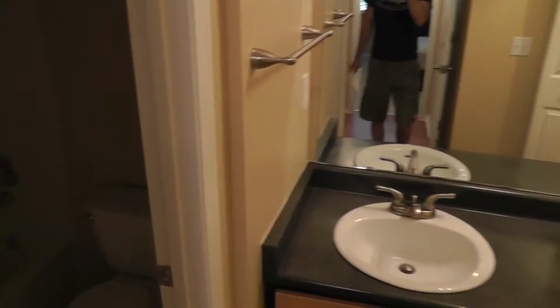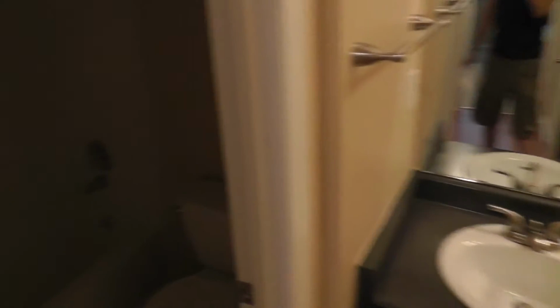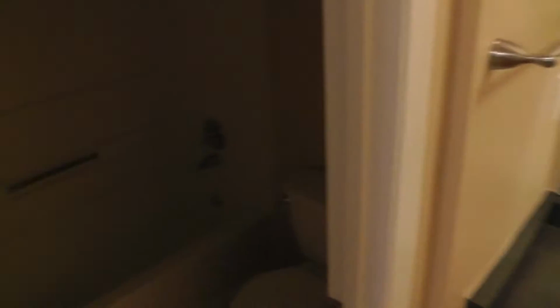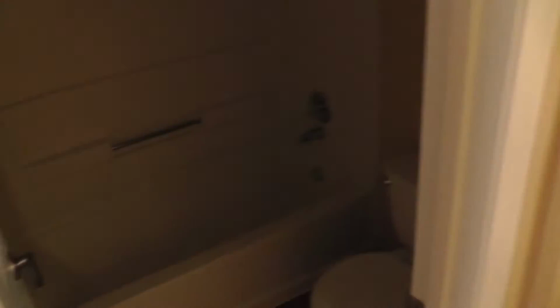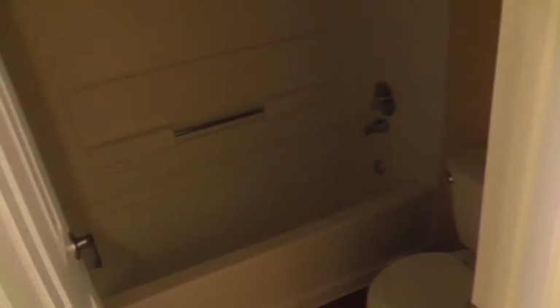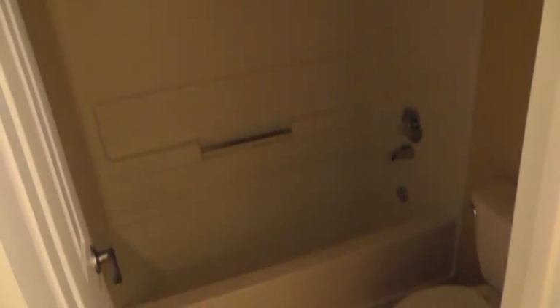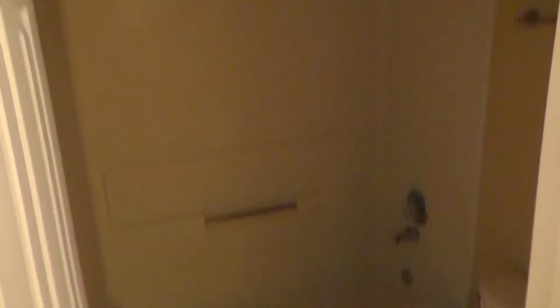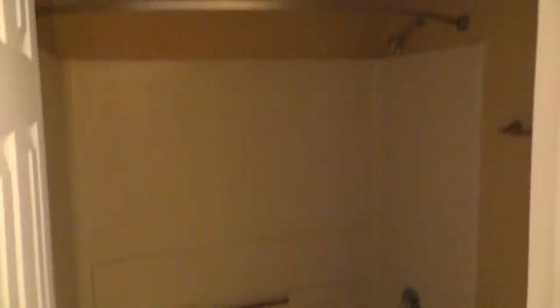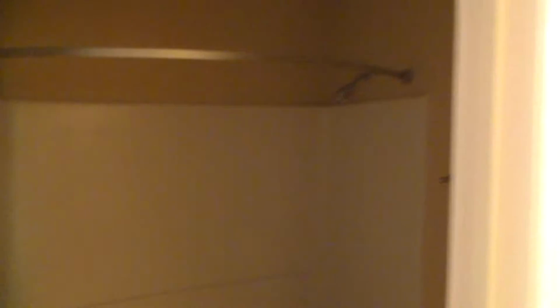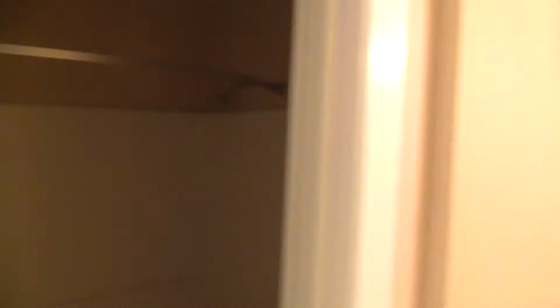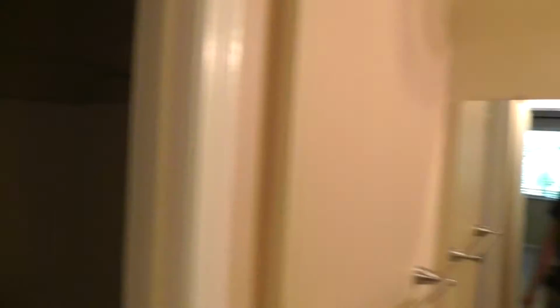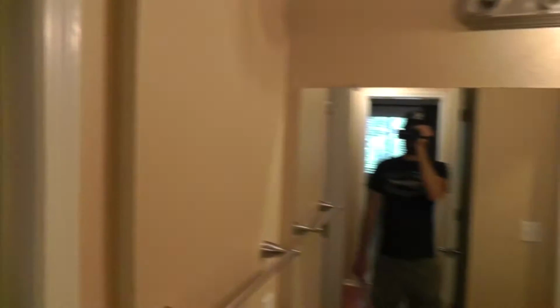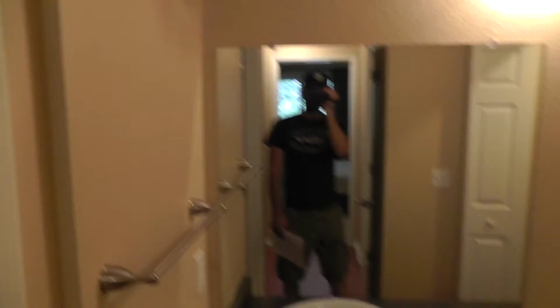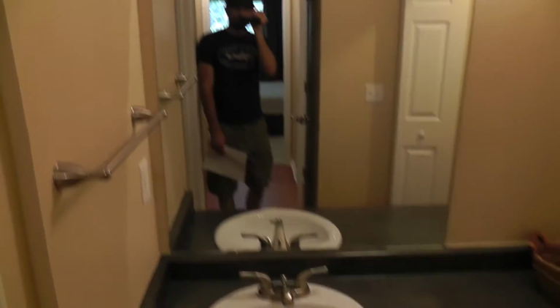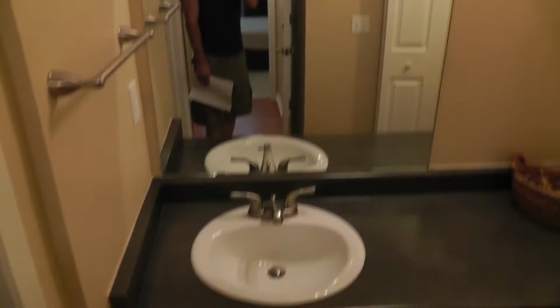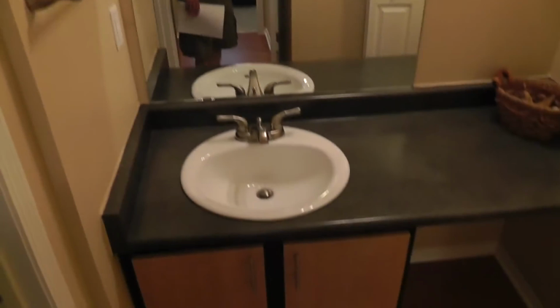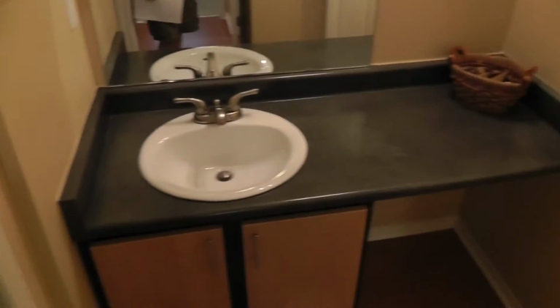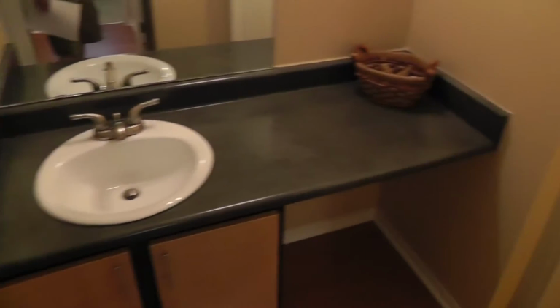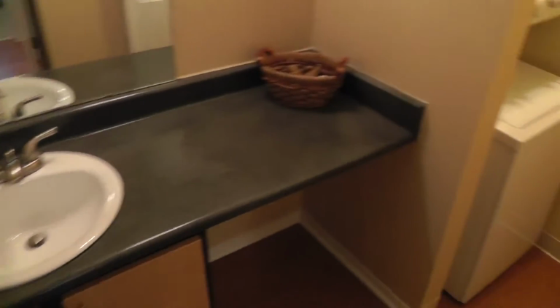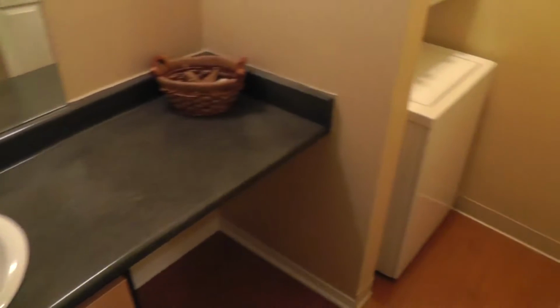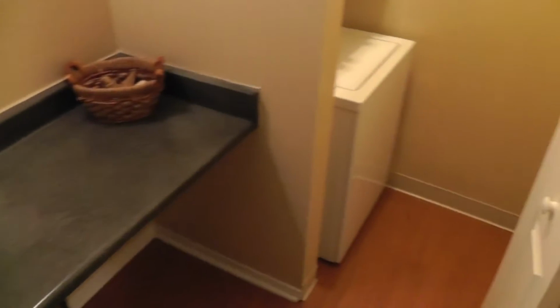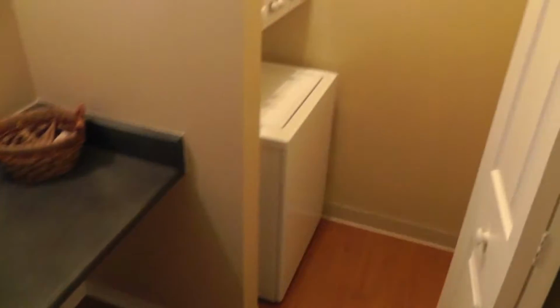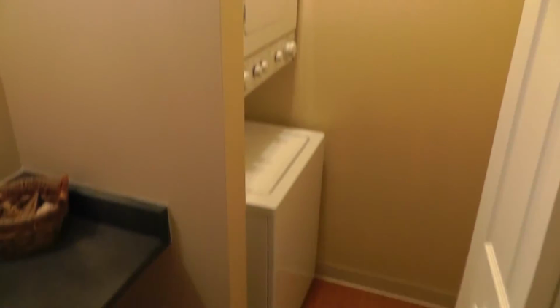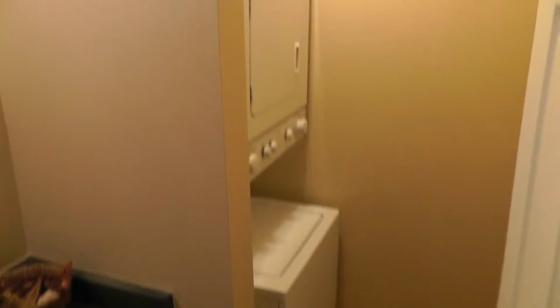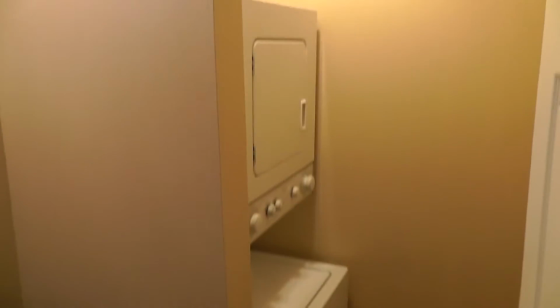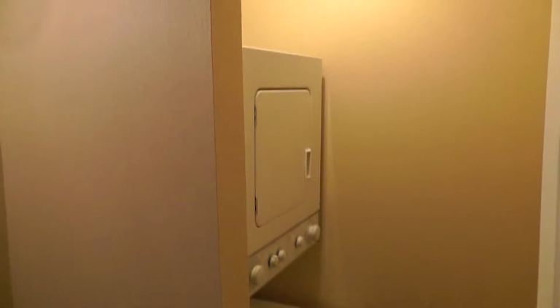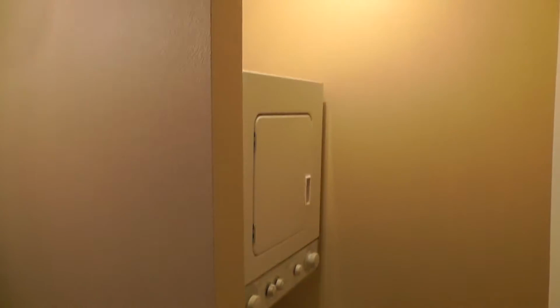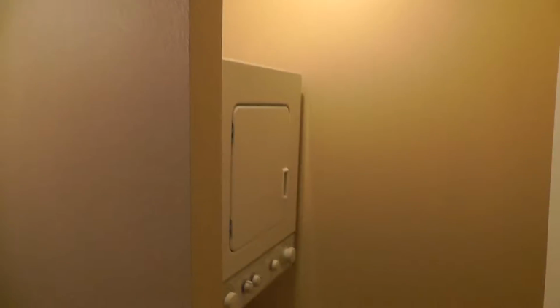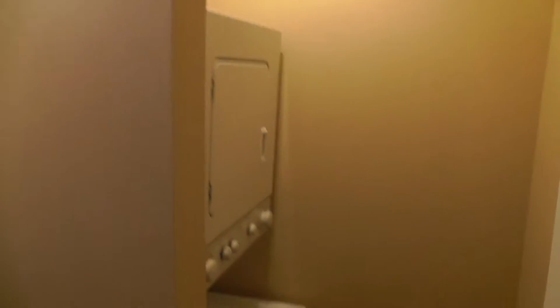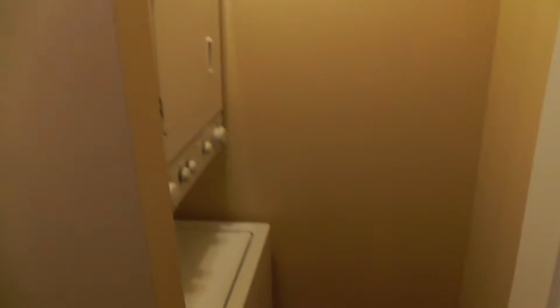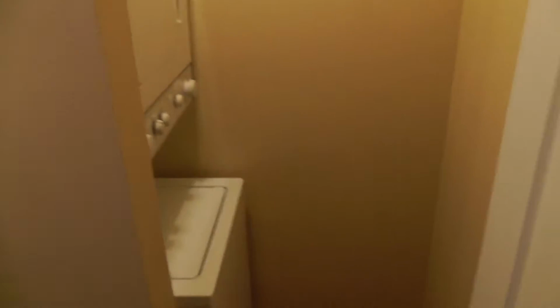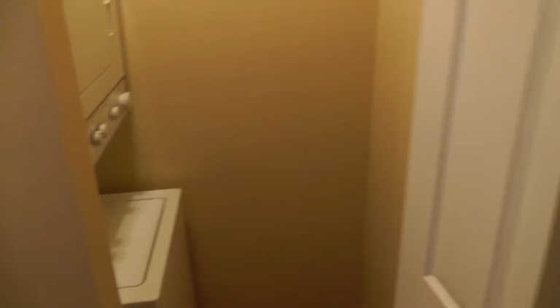And this is a restroom here — nice area. There's a washer and dryer stacked unit there.